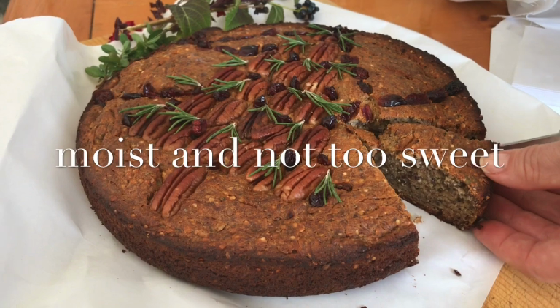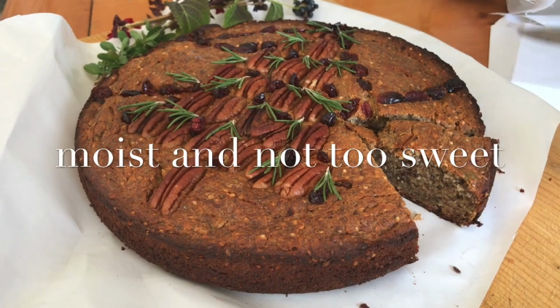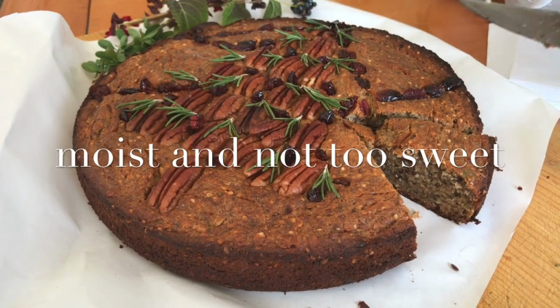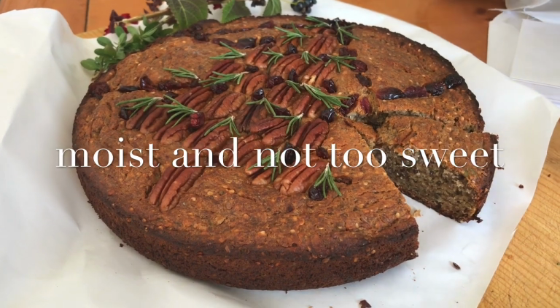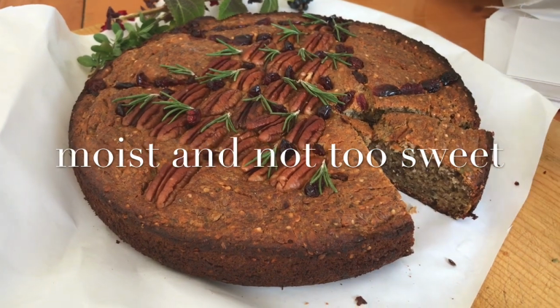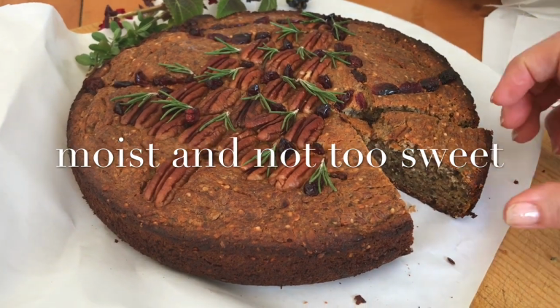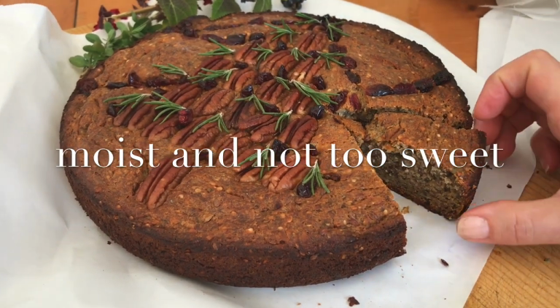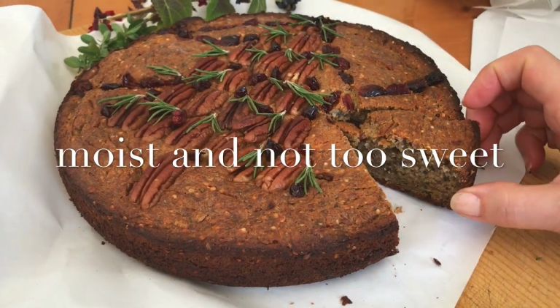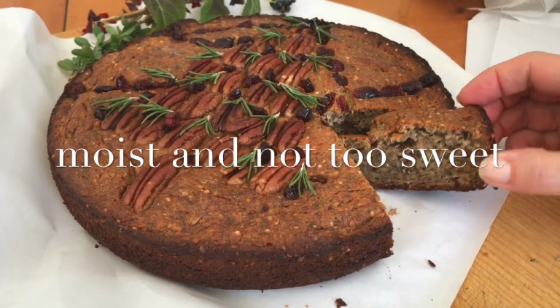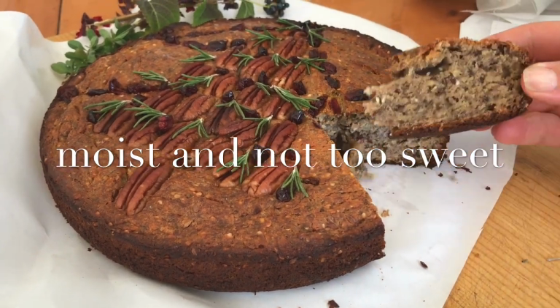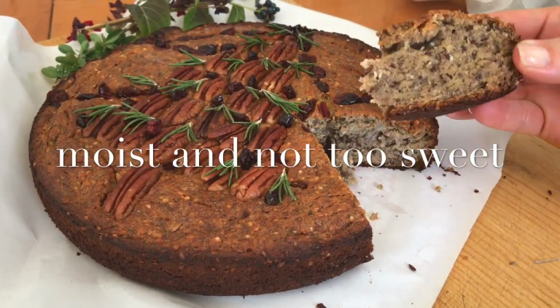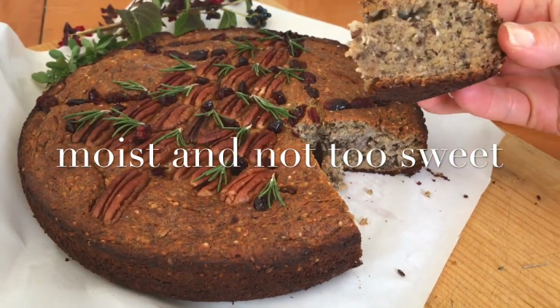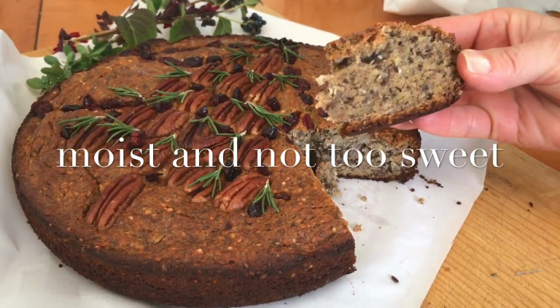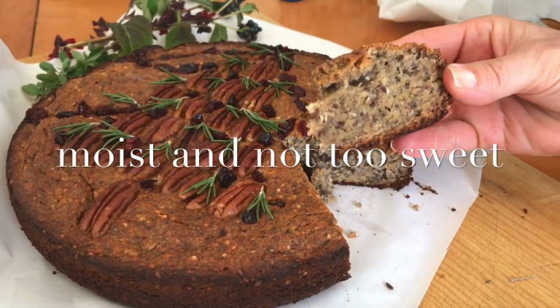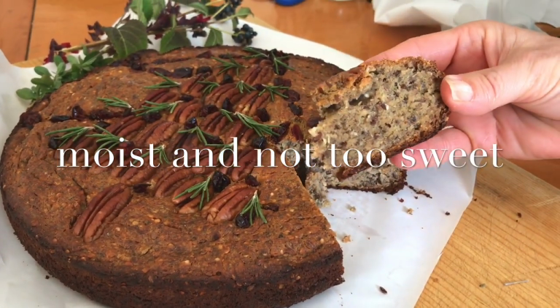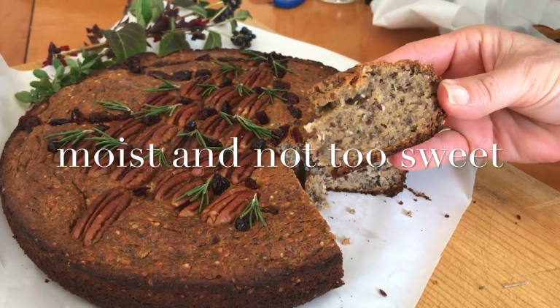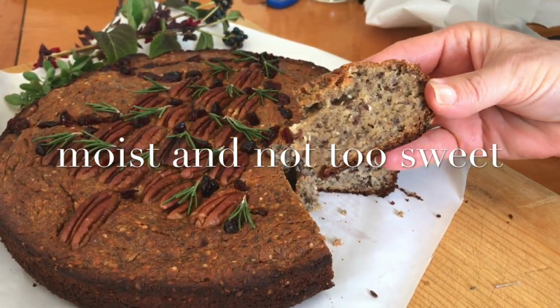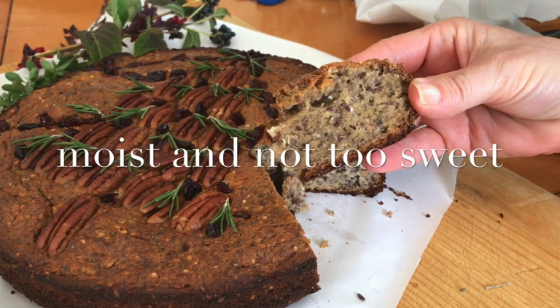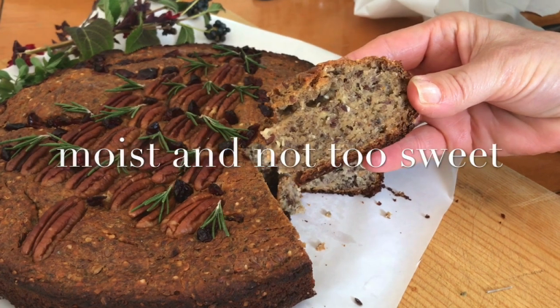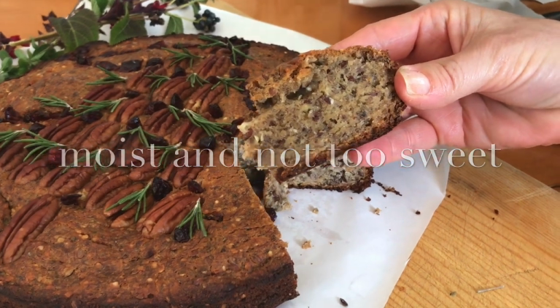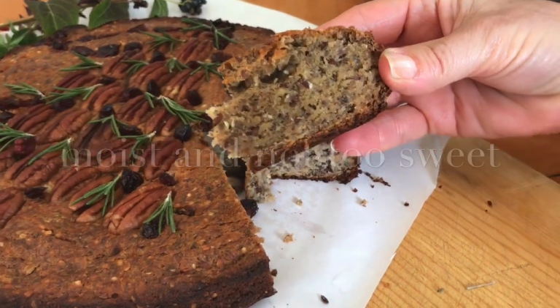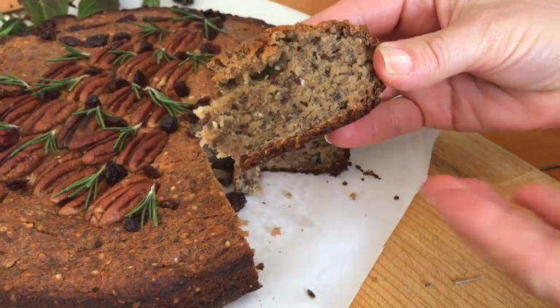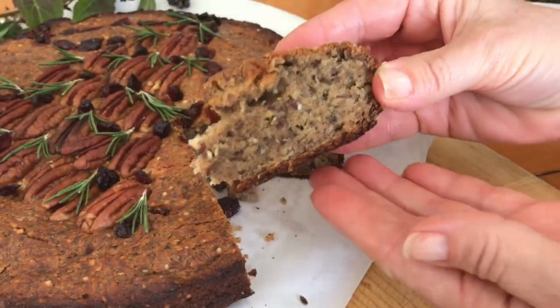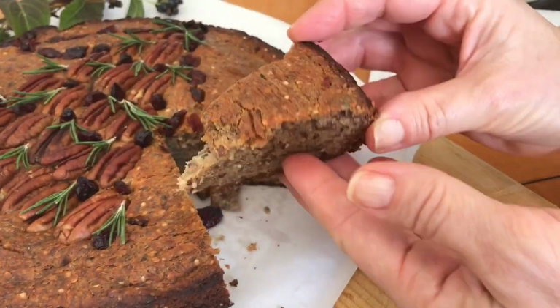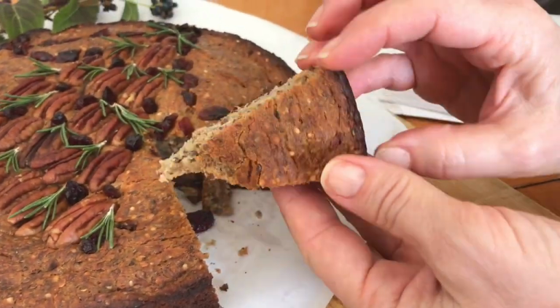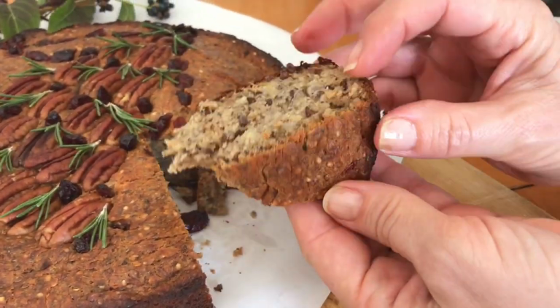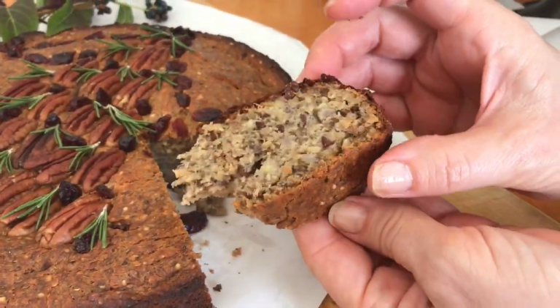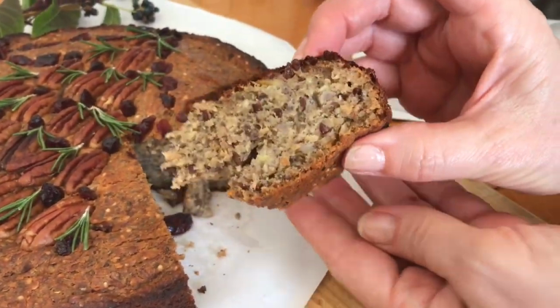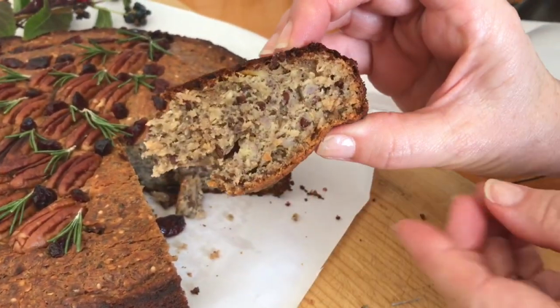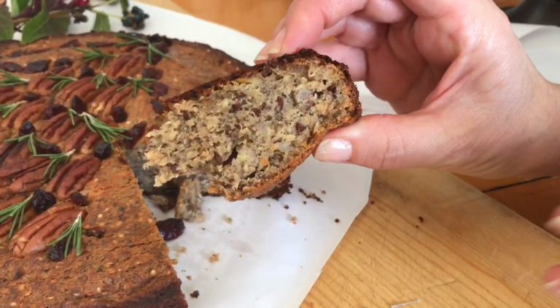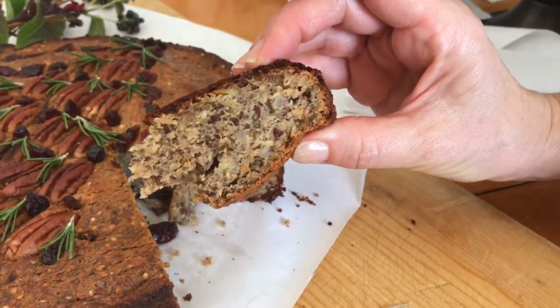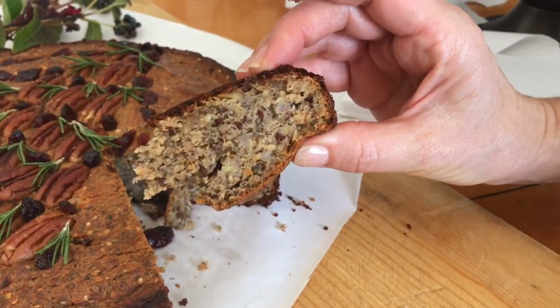Every bite is rich with good omegas, good proteins, and lots of fiber. On top of that, this recipe will deliver a very moist banana bread.